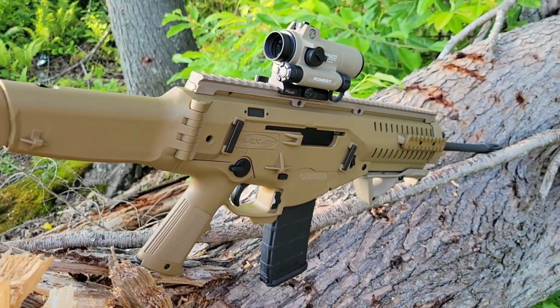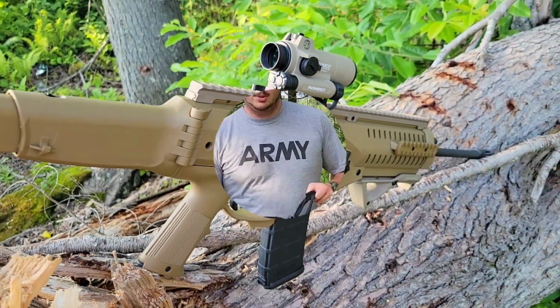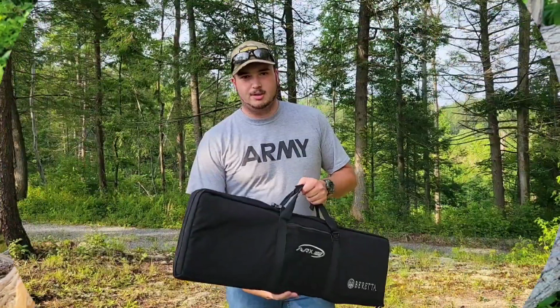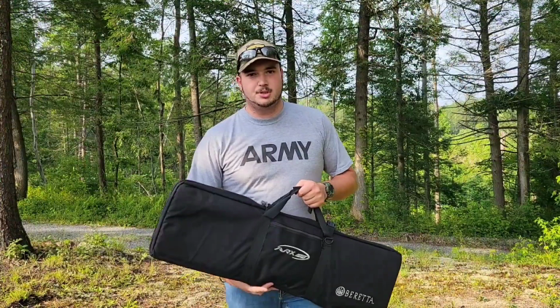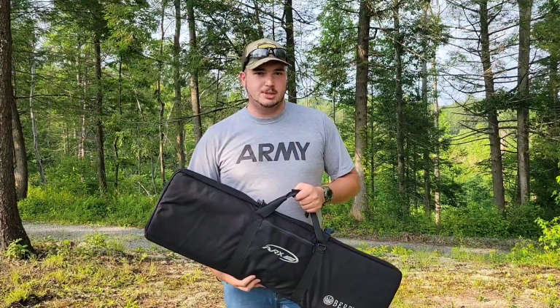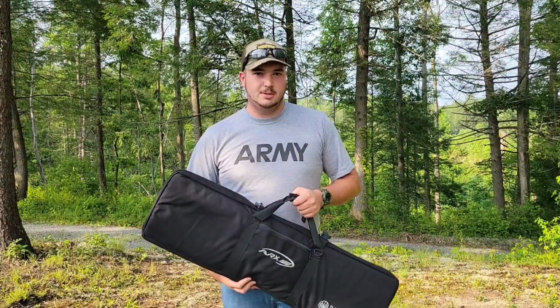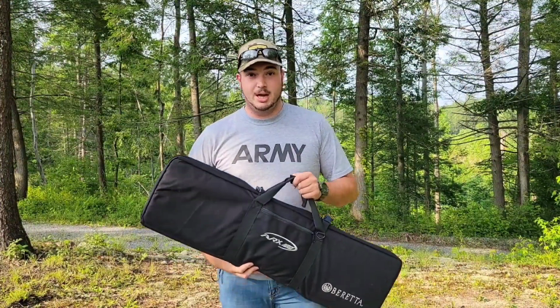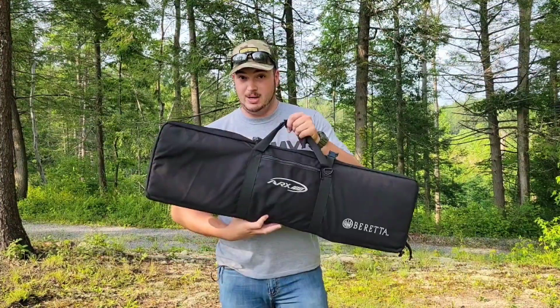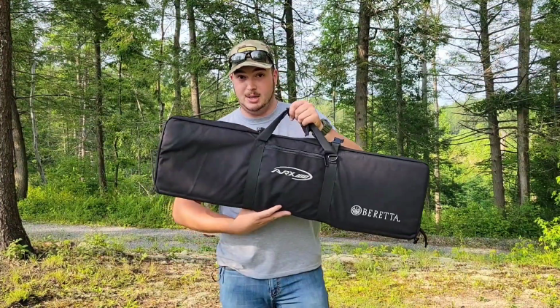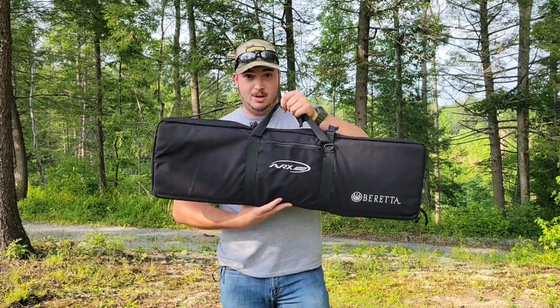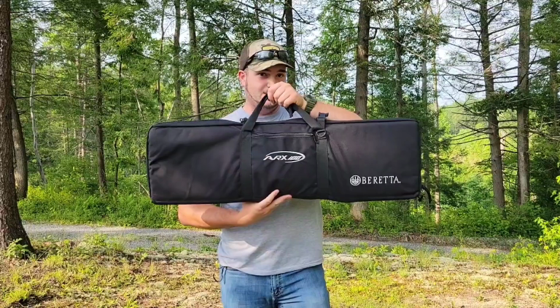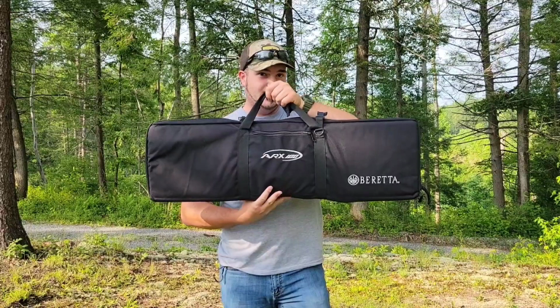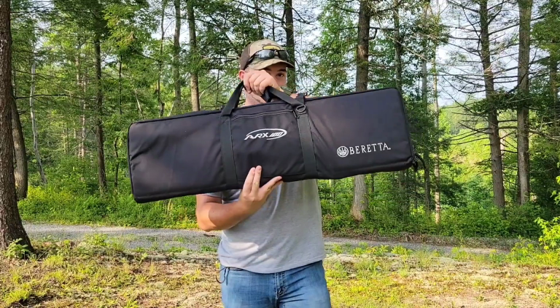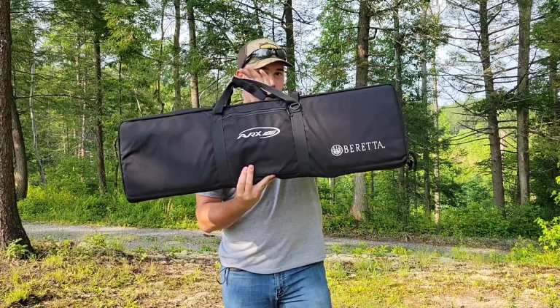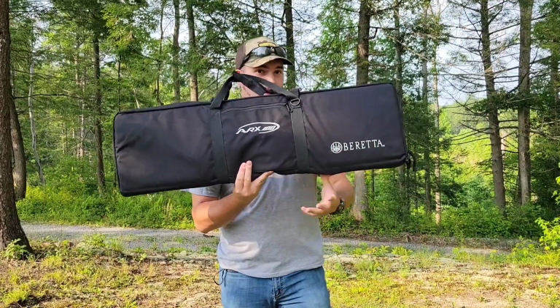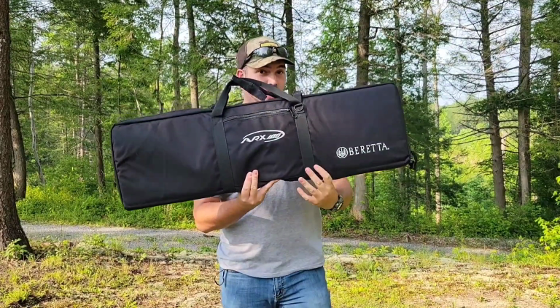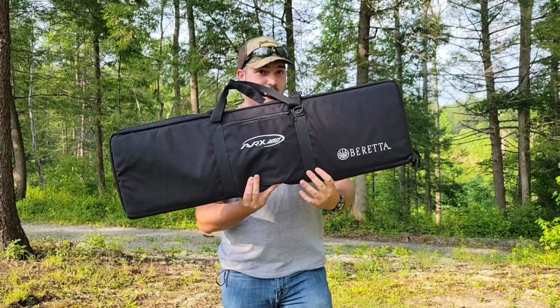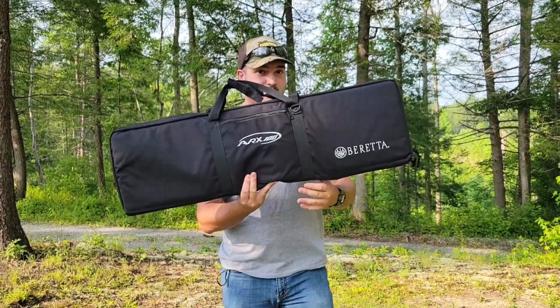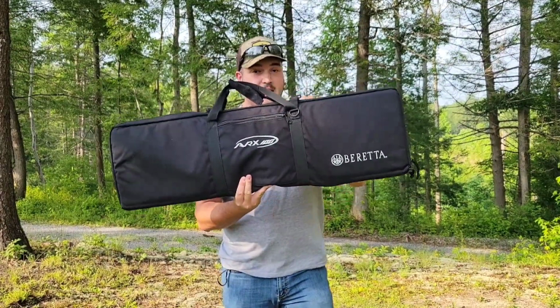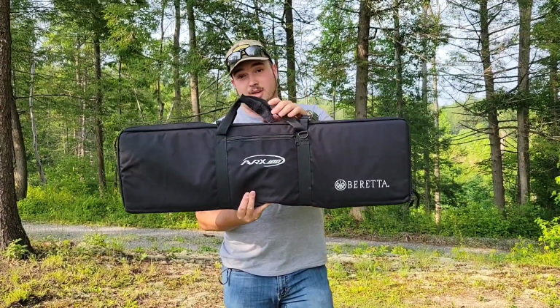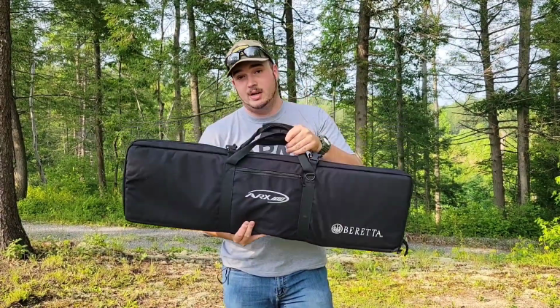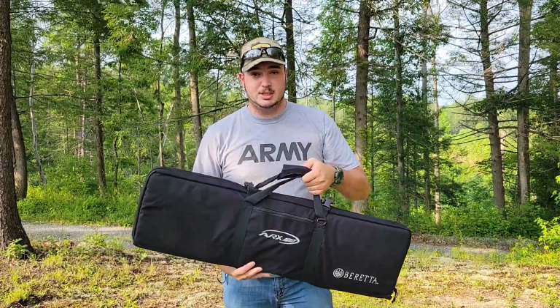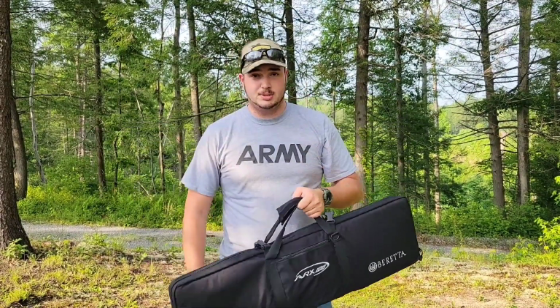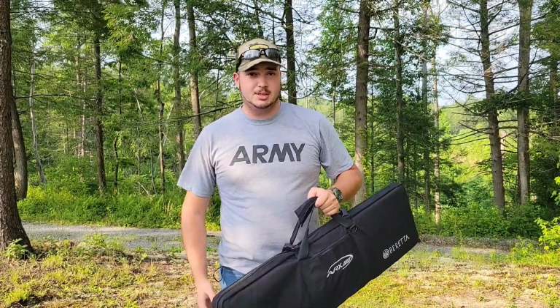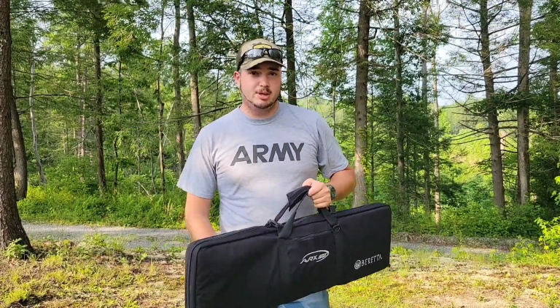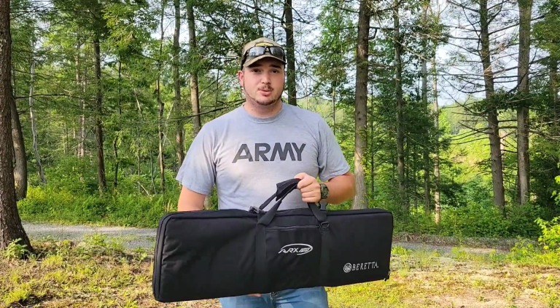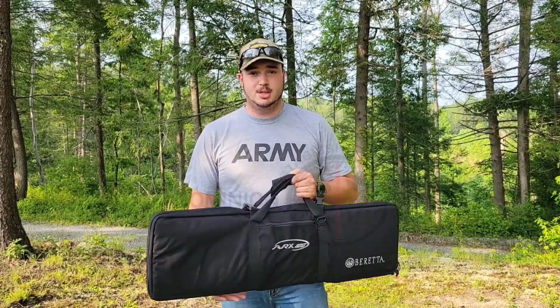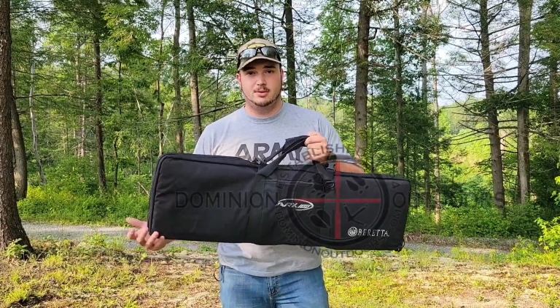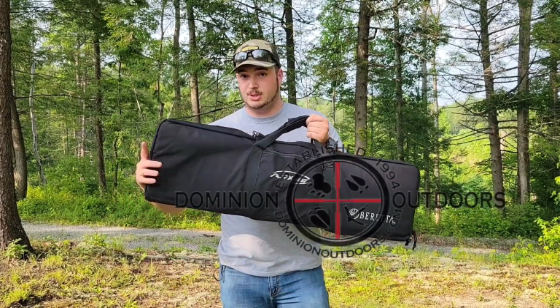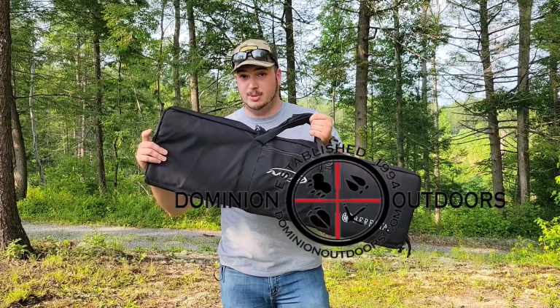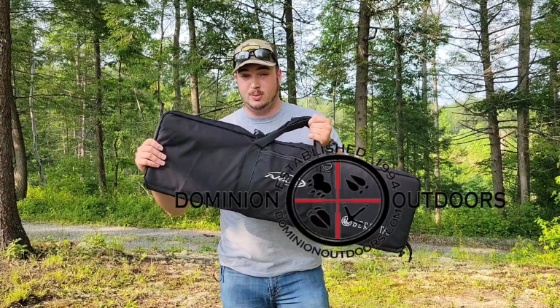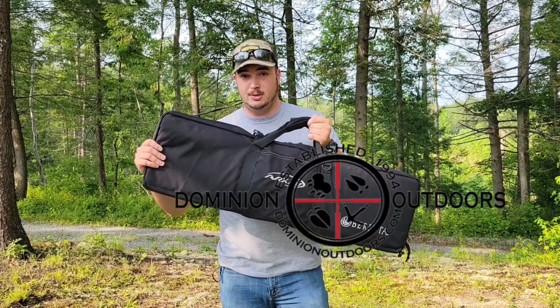Hey guys, welcome back to the Mill Cert. Today I'm very excited about what I've got in this case — you can see, Beretta ARX. I want to give a very special thanks to Dominion Outdoors Kentucky, they're the ones that helped me acquire this.